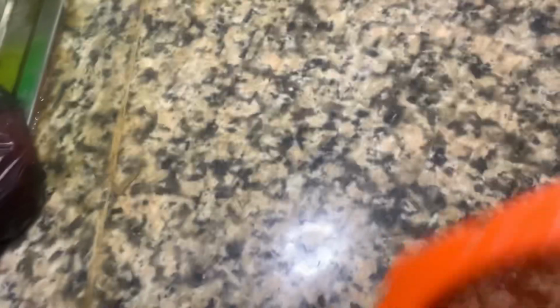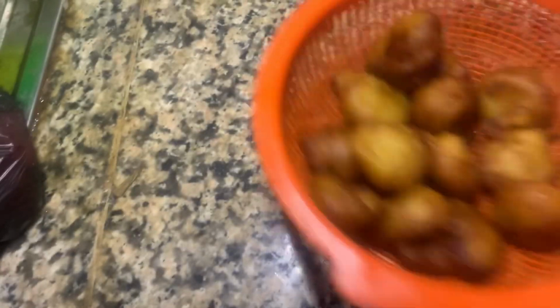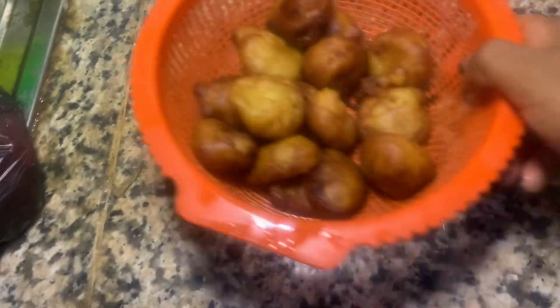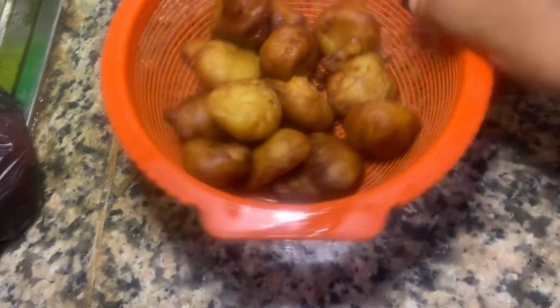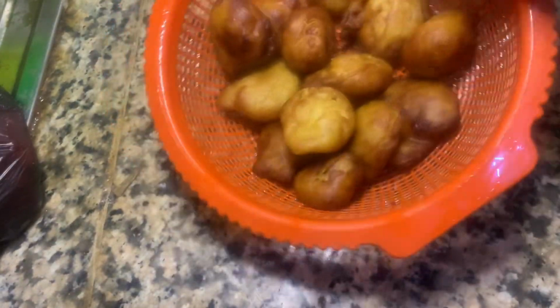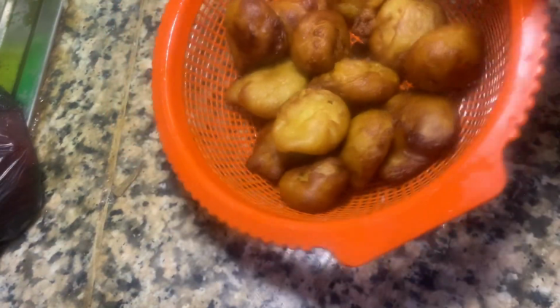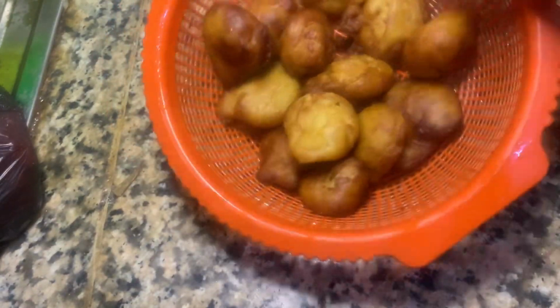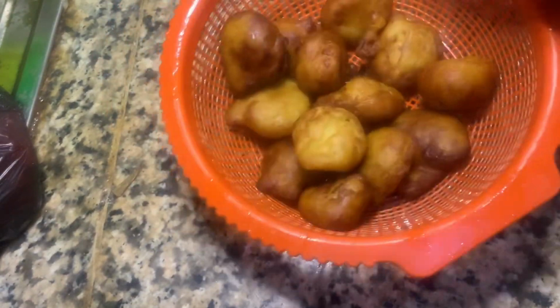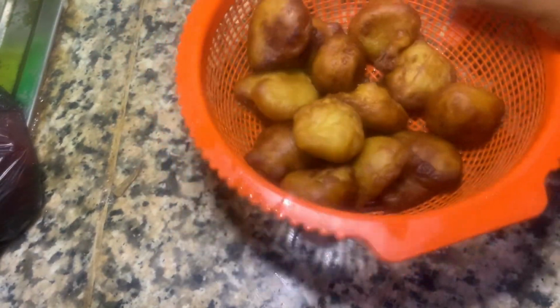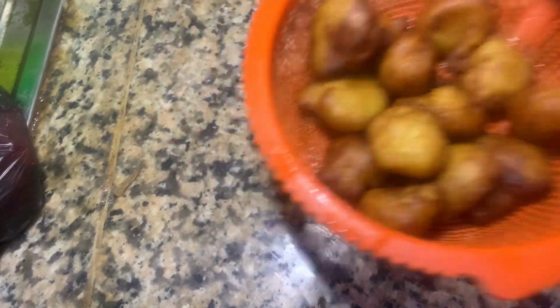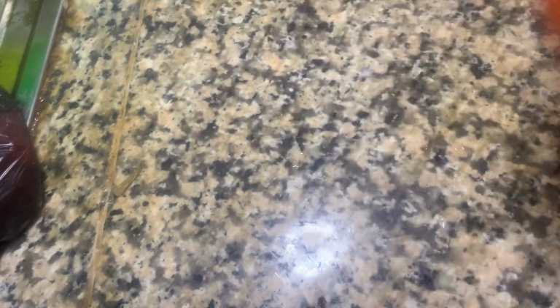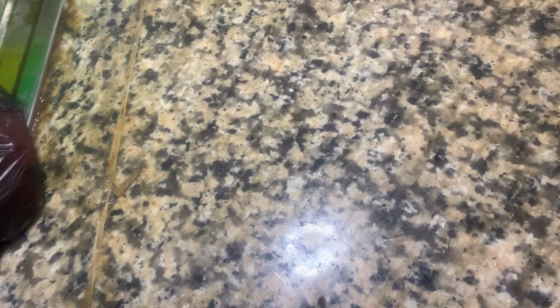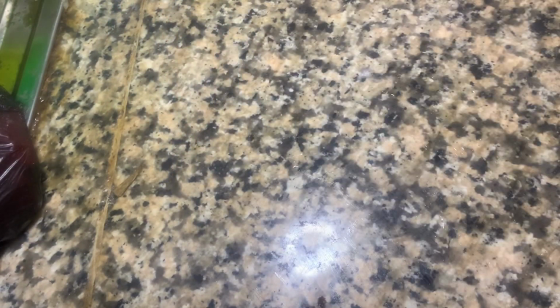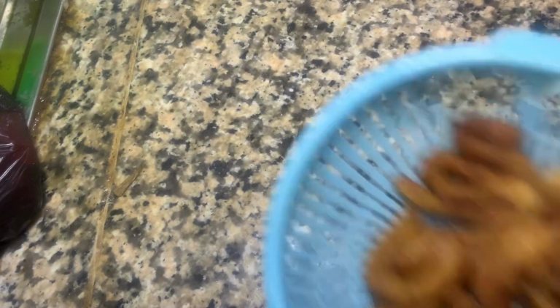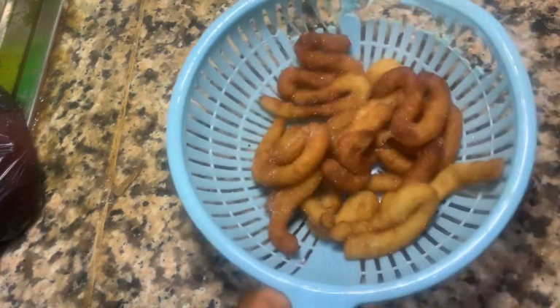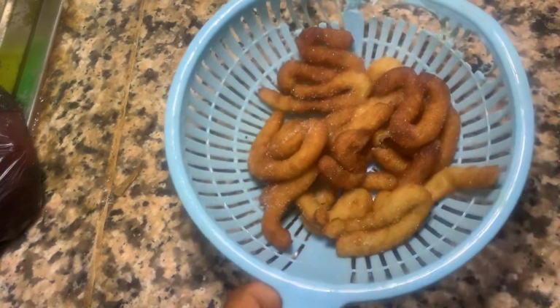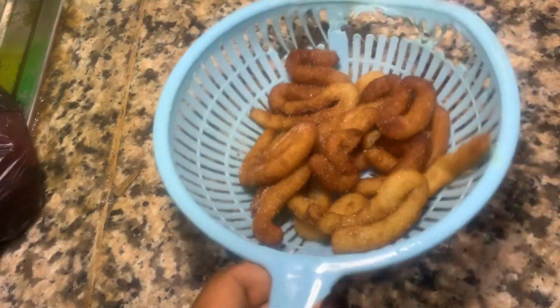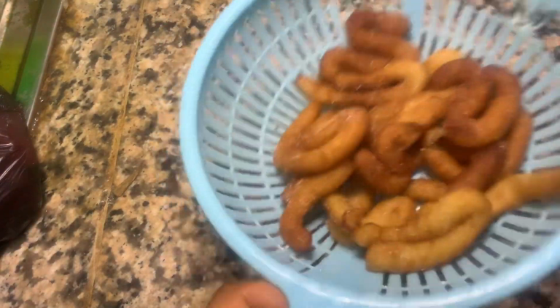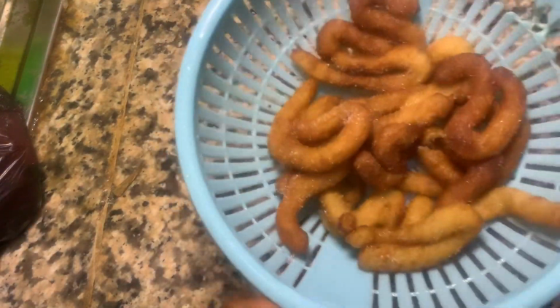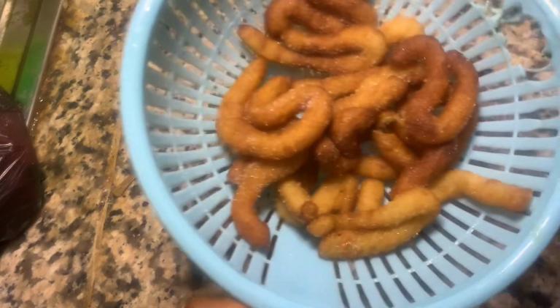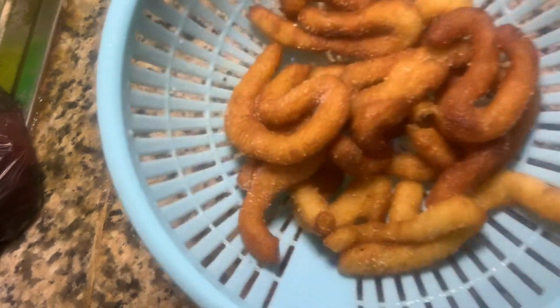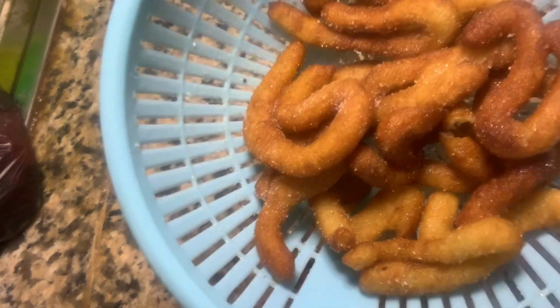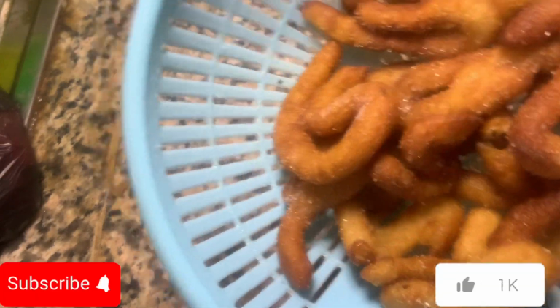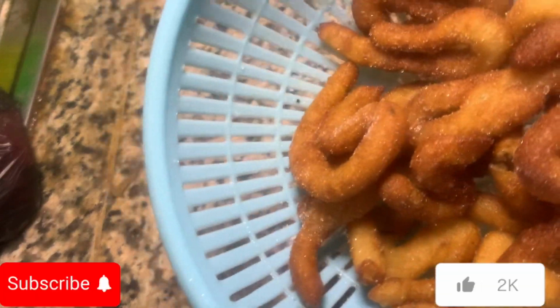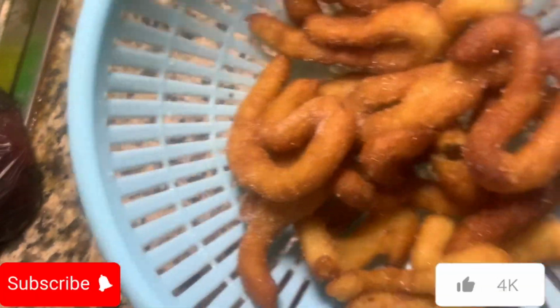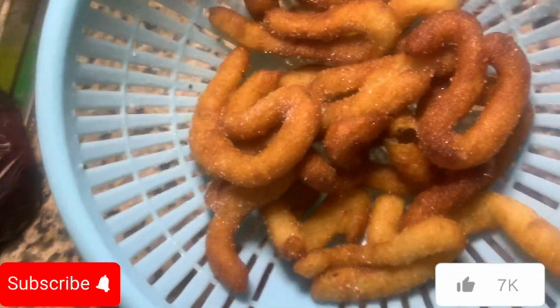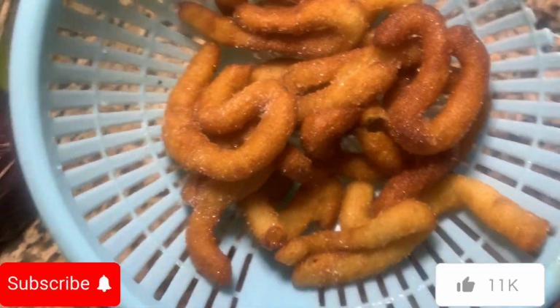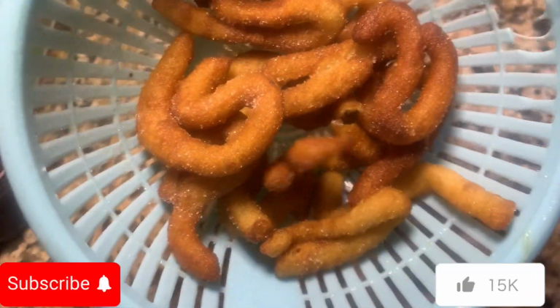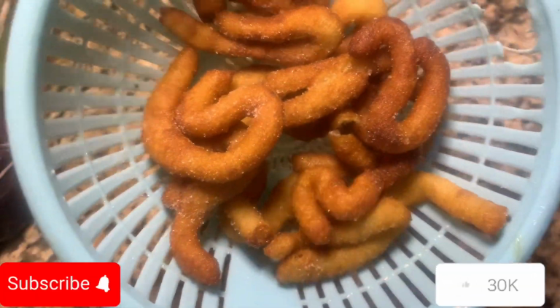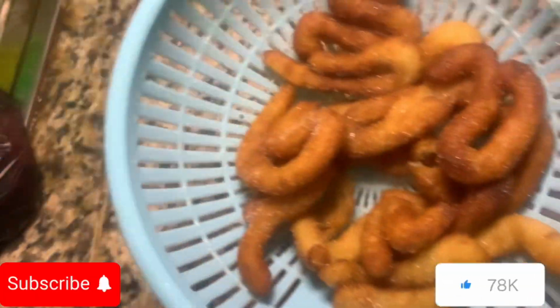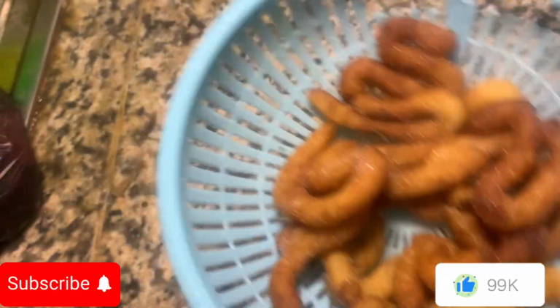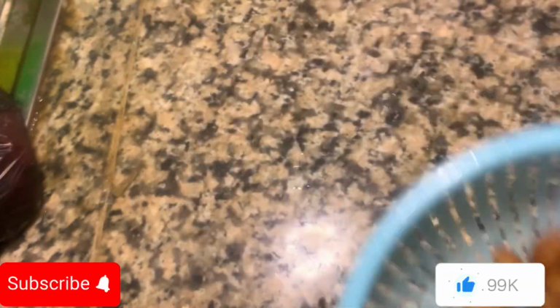Once I finished frying everything, I decided to place it in a little container kind of vibe and it came out so pretty.